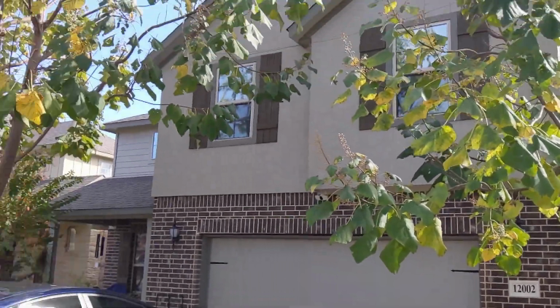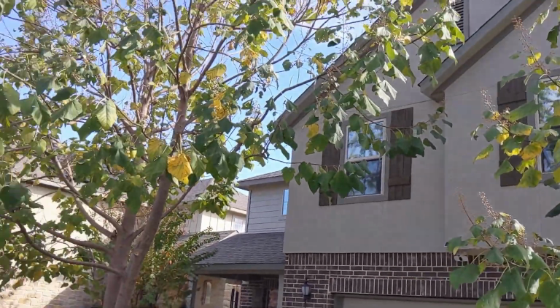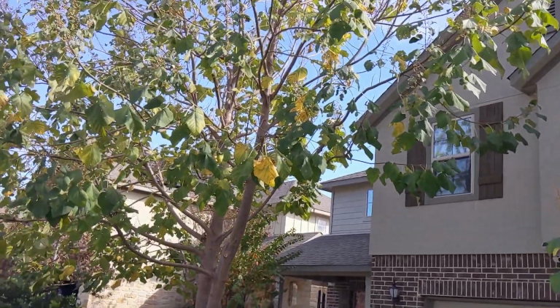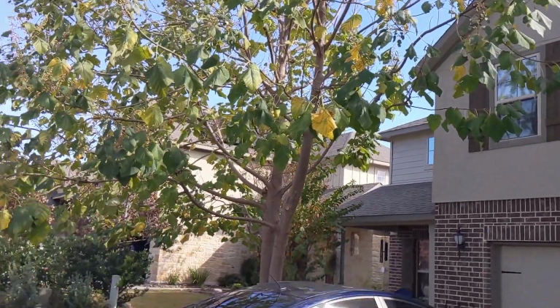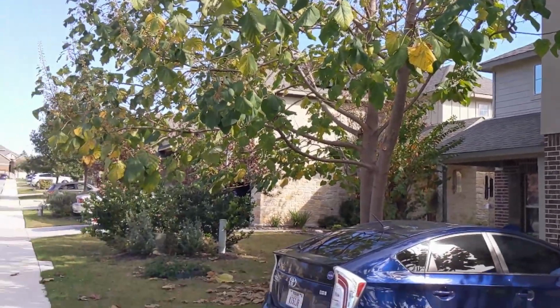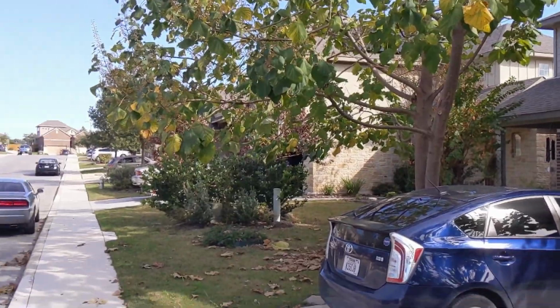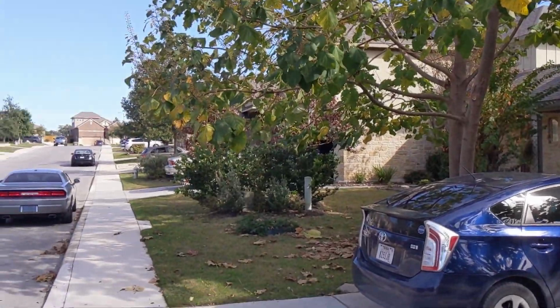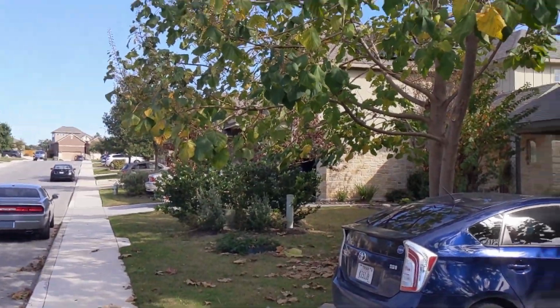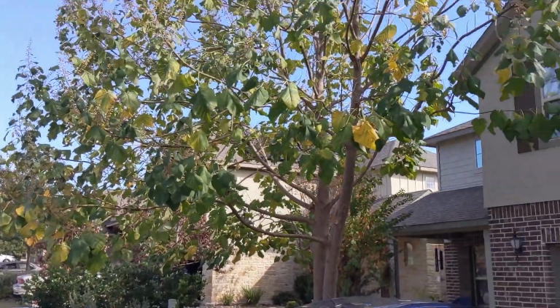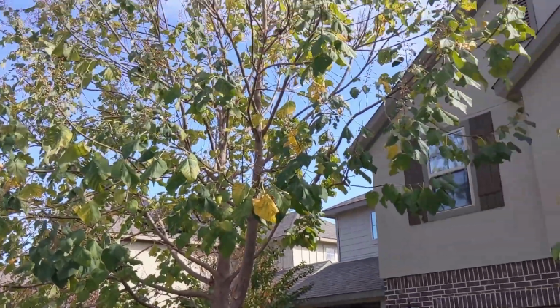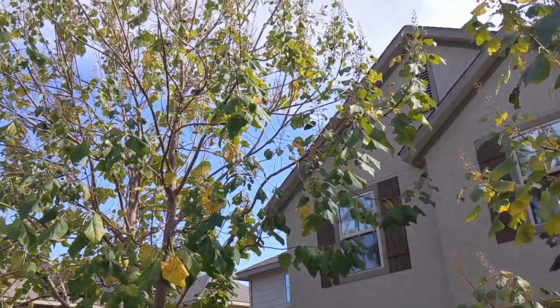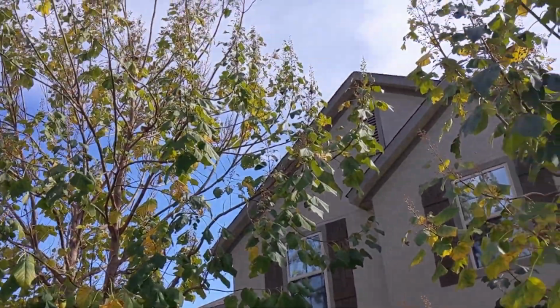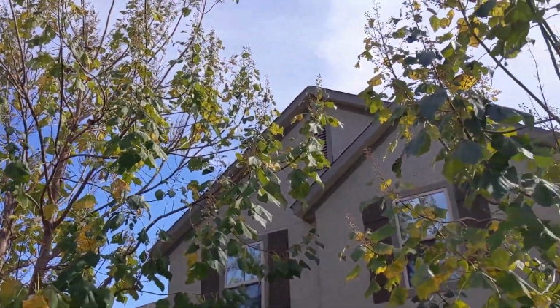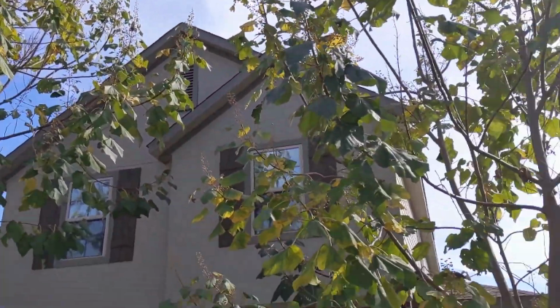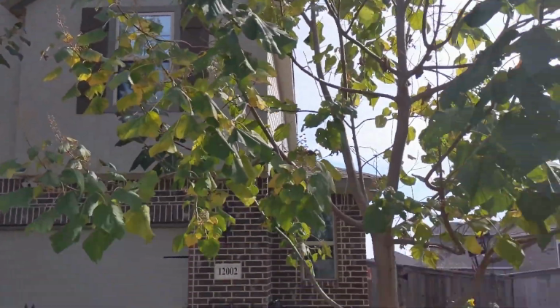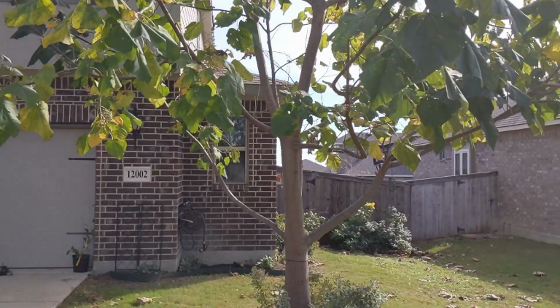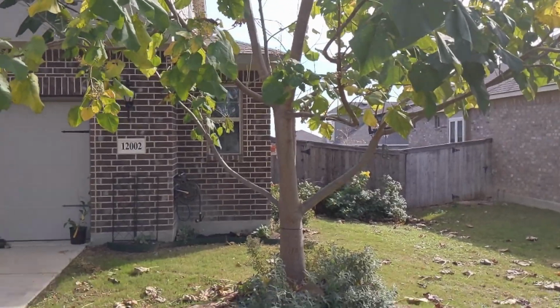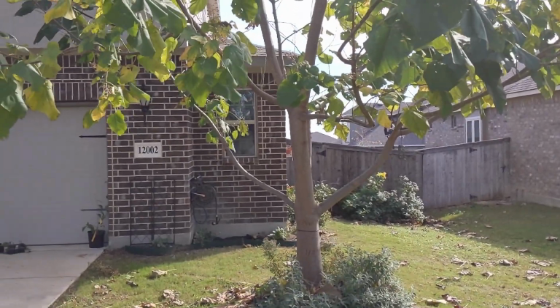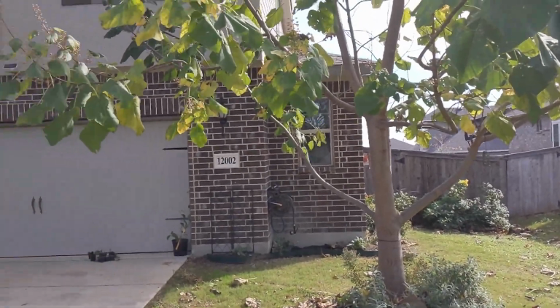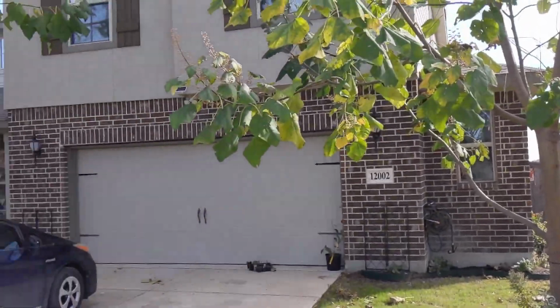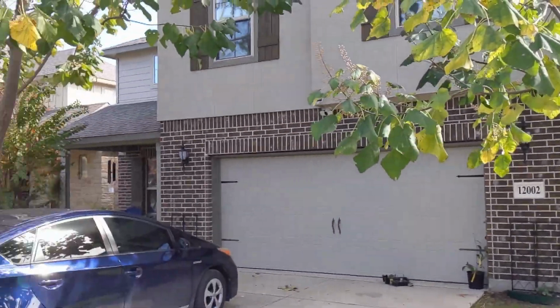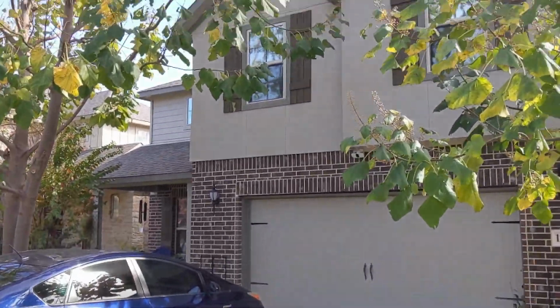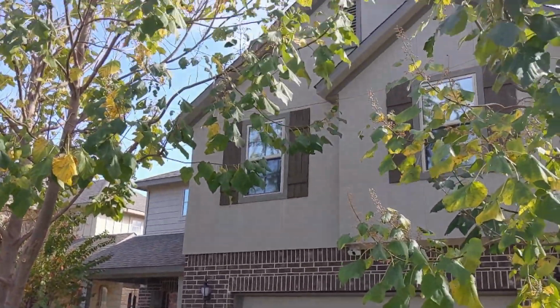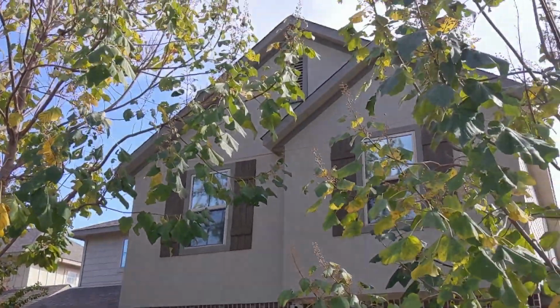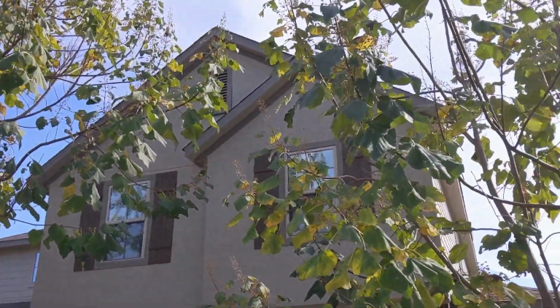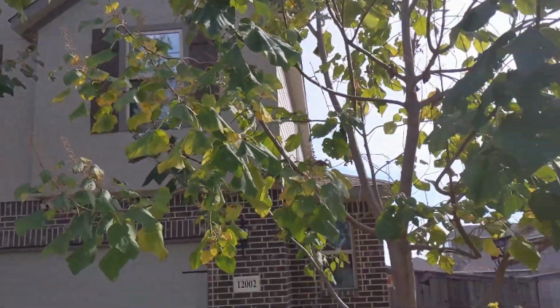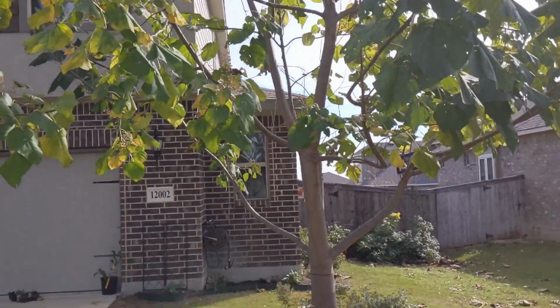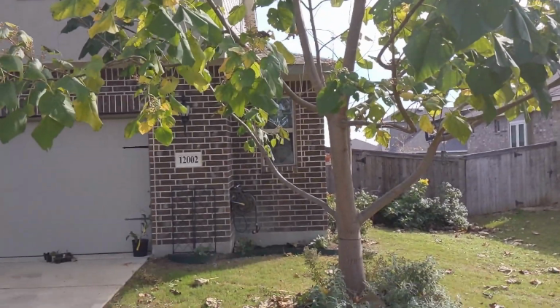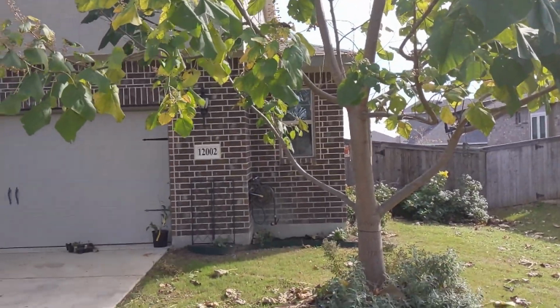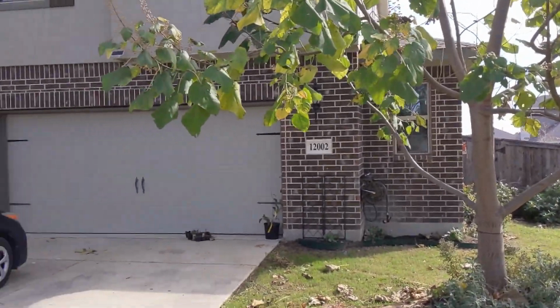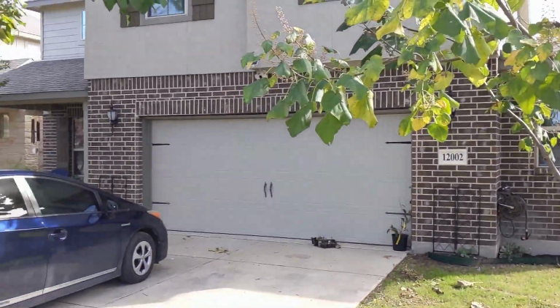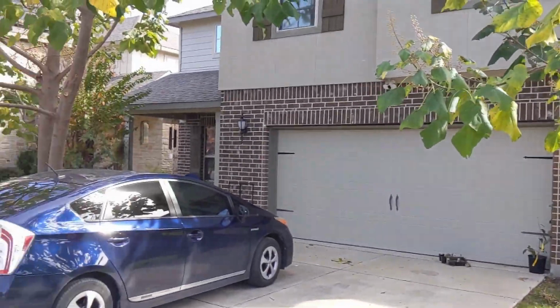So here's the house, you can see it. Nothing really stands out, right? Two big trees. No big verticals, no hex beams, nothing like that — no big dipoles strung up.